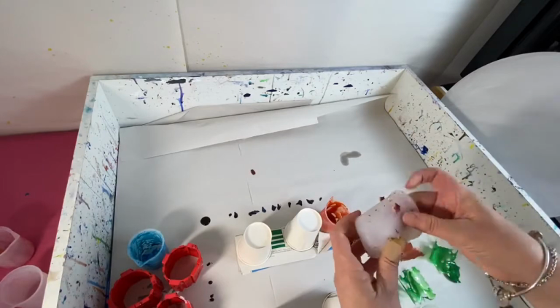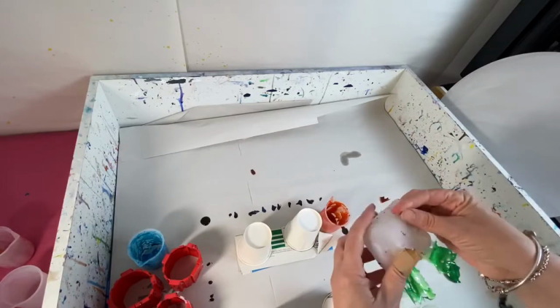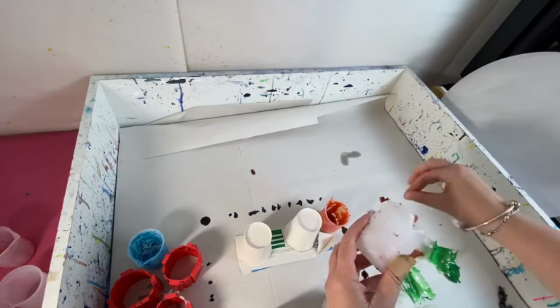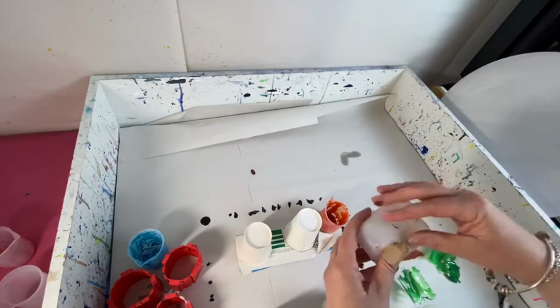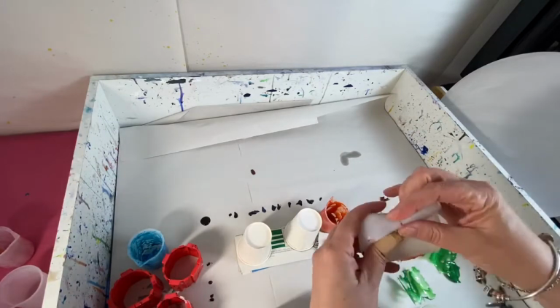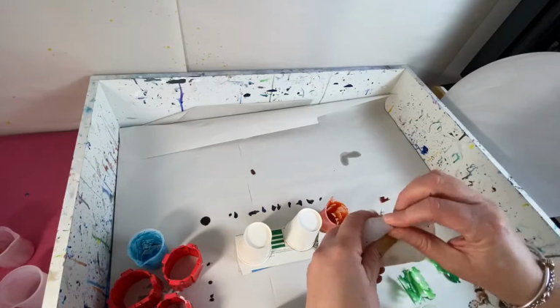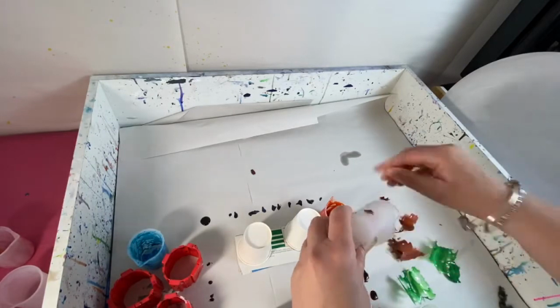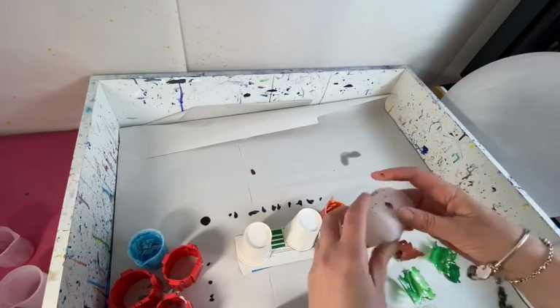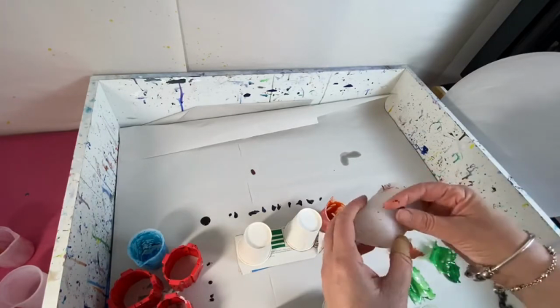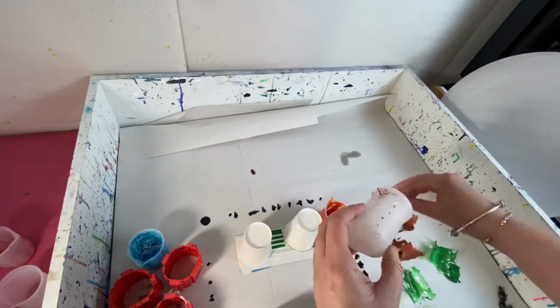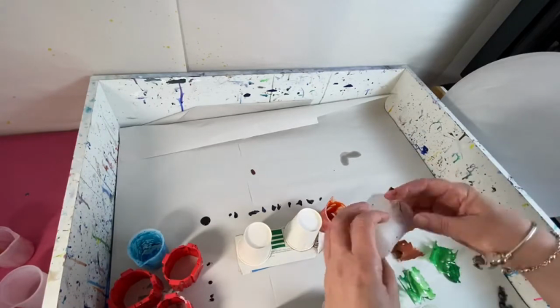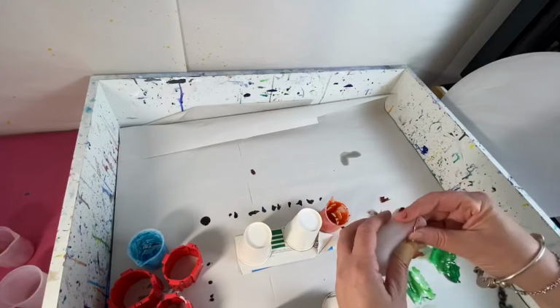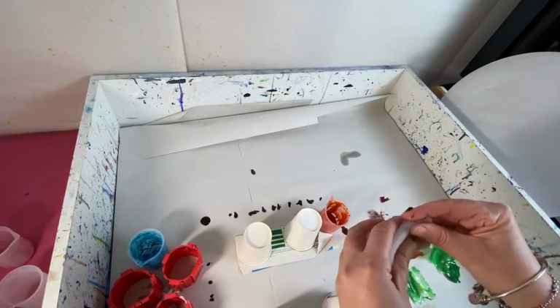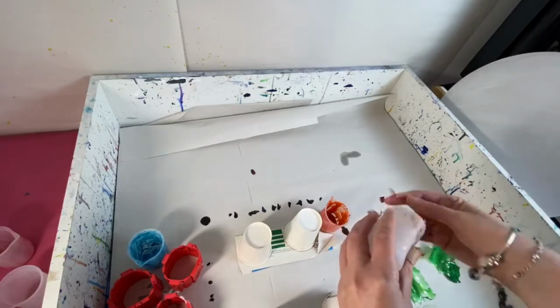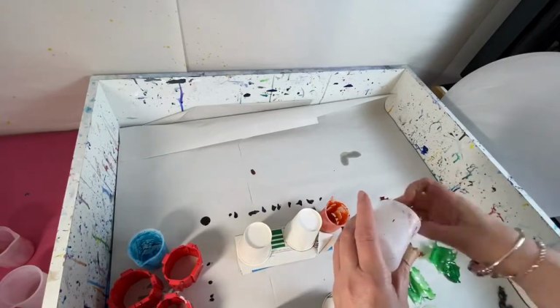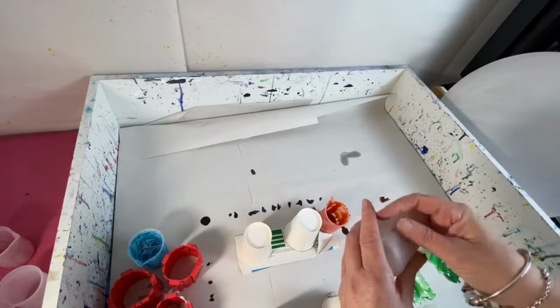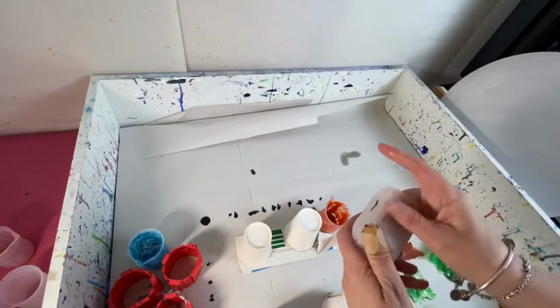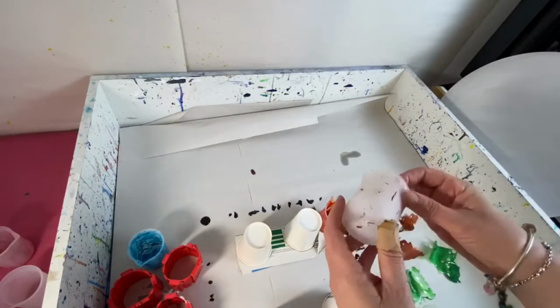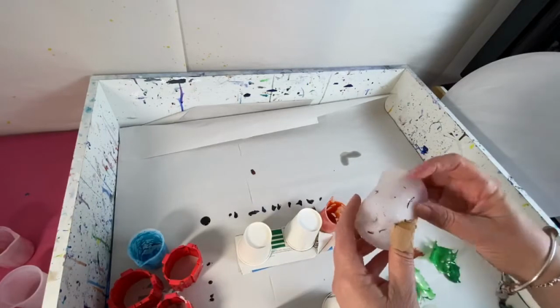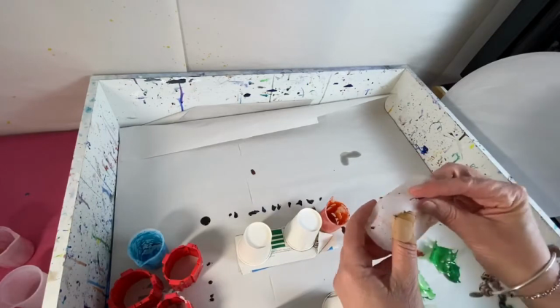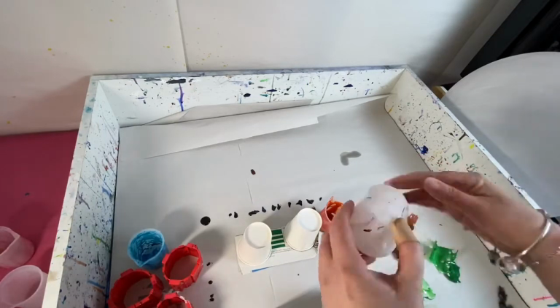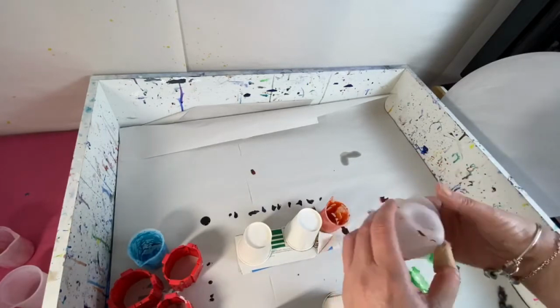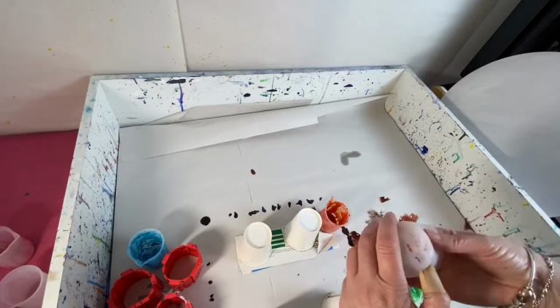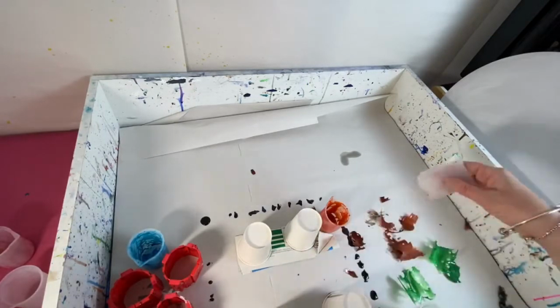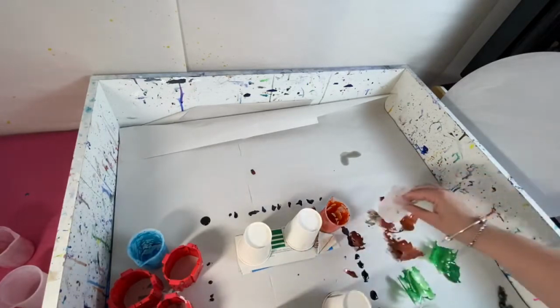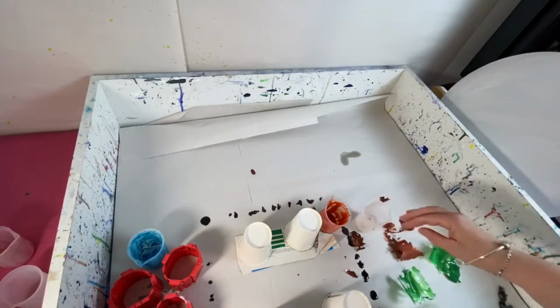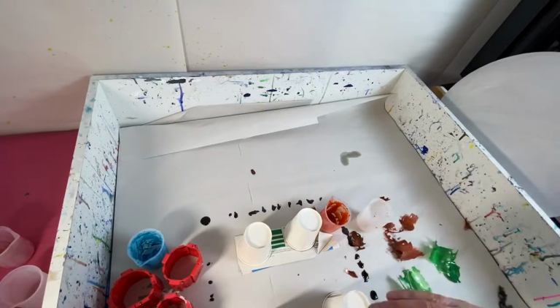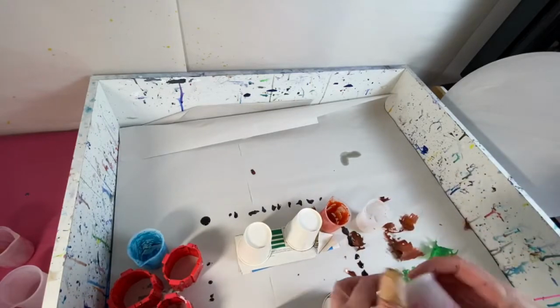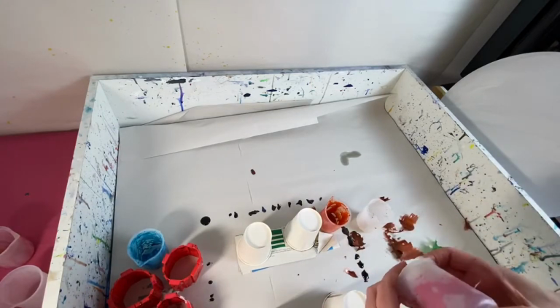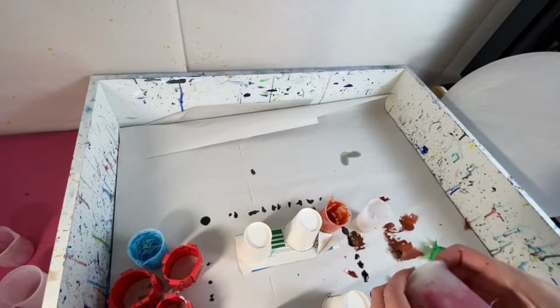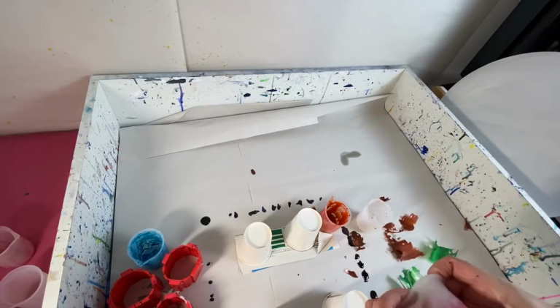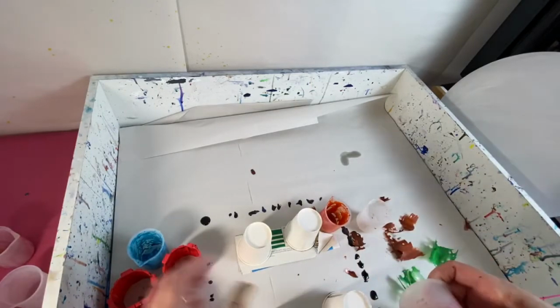Sometimes I use an alcohol wipe — it depends on how stubborn the stain is. But sometimes just putting it in soapy water means those tiny little bits will all come off.